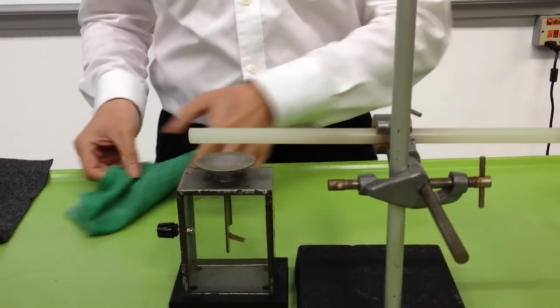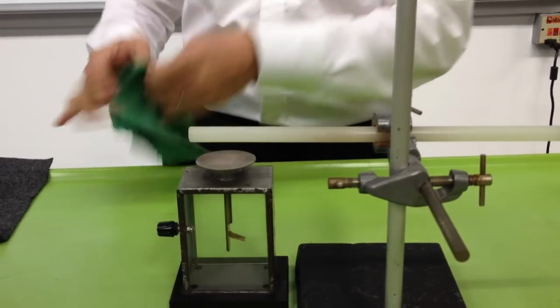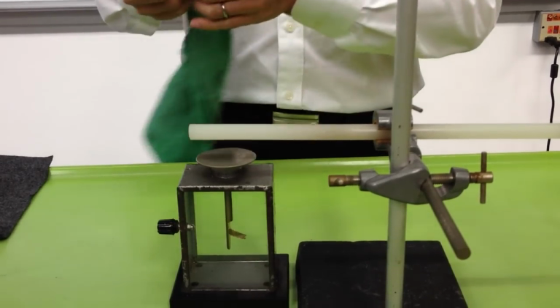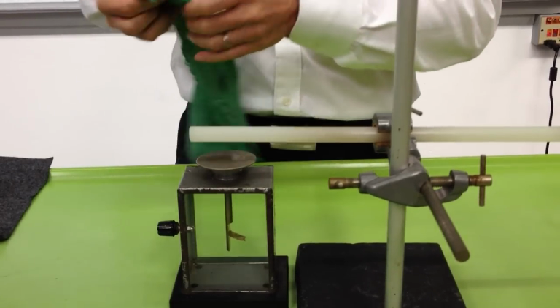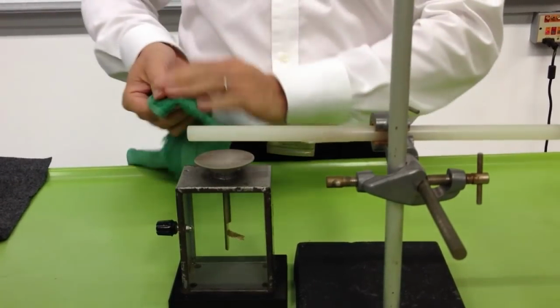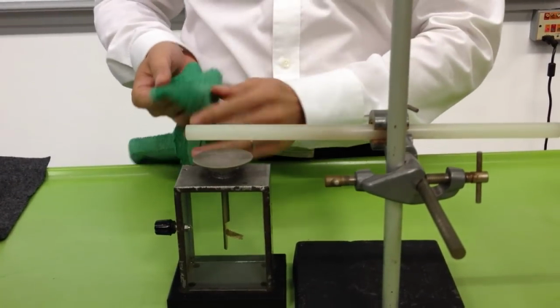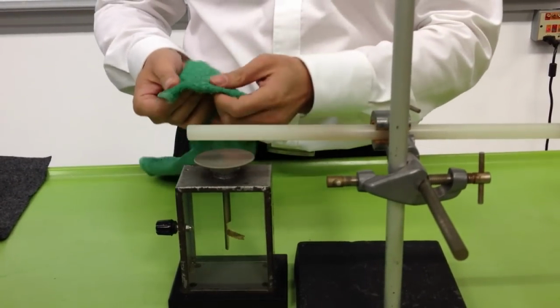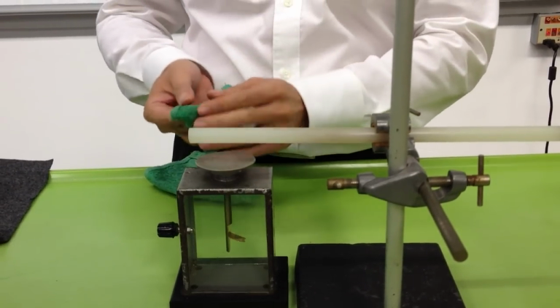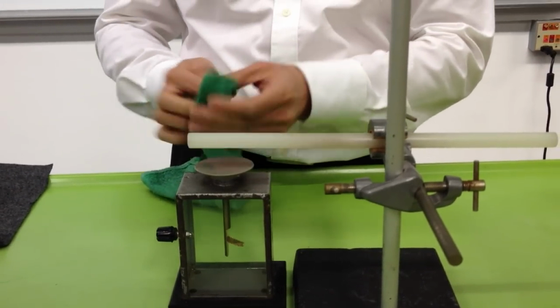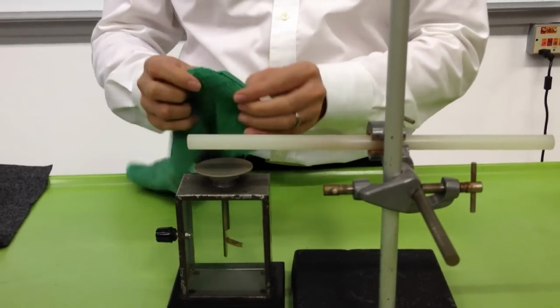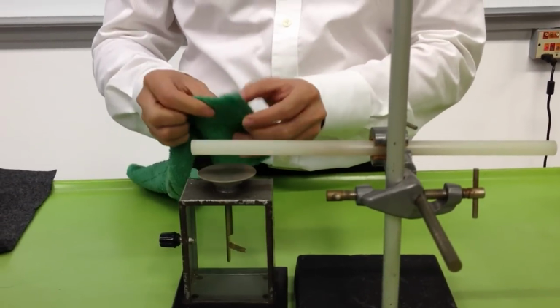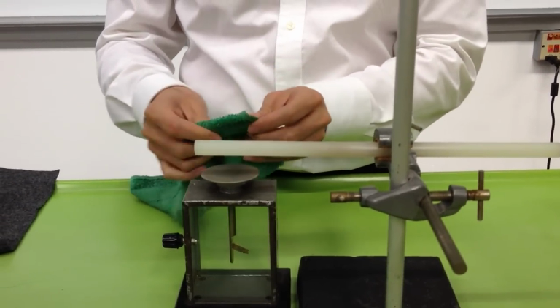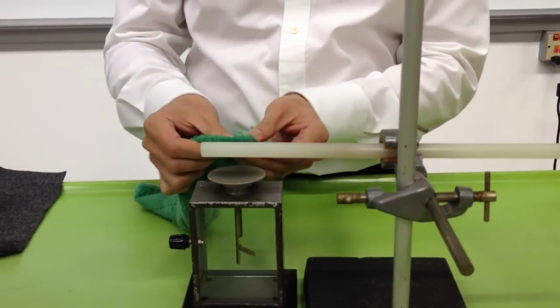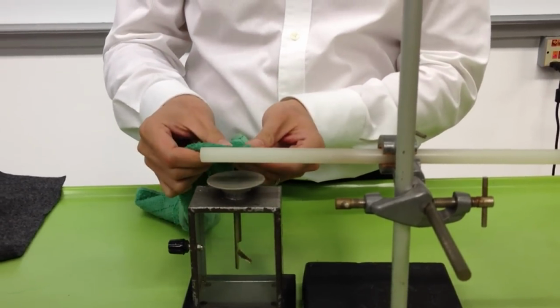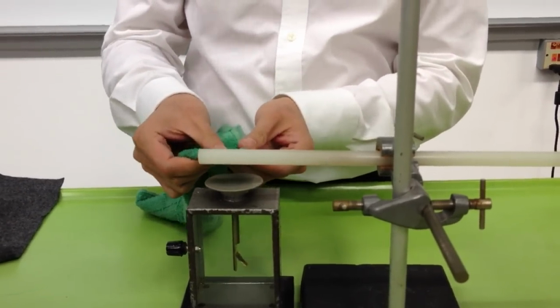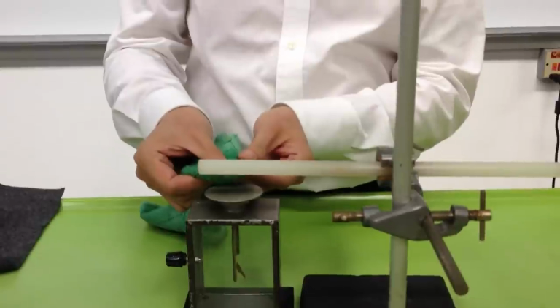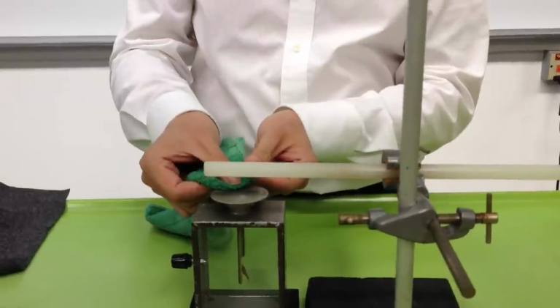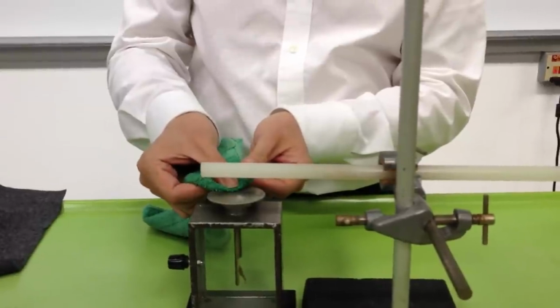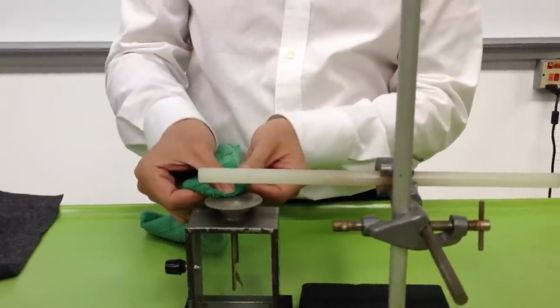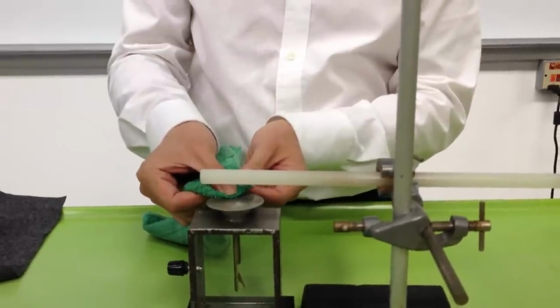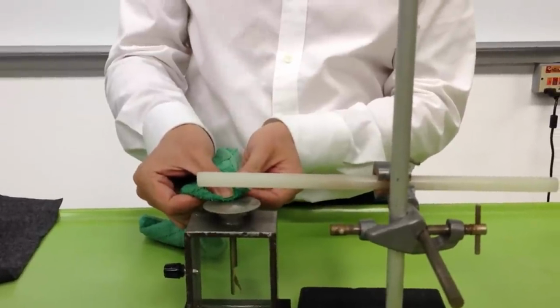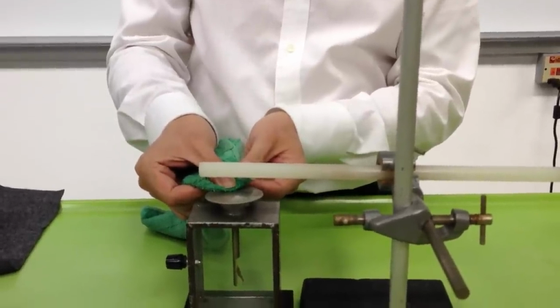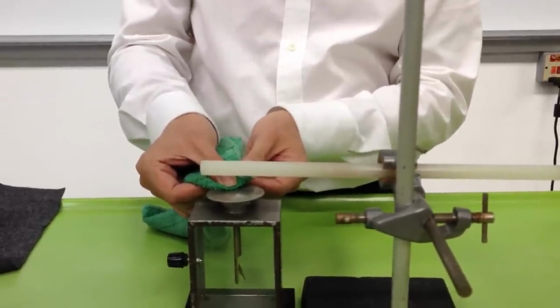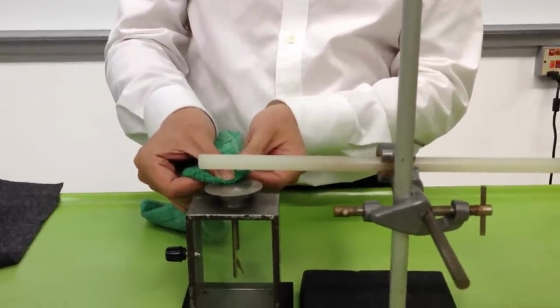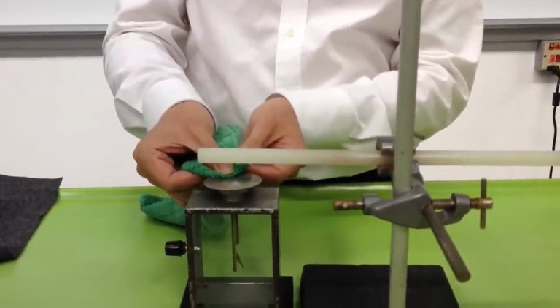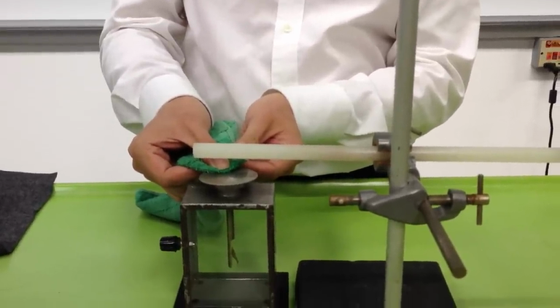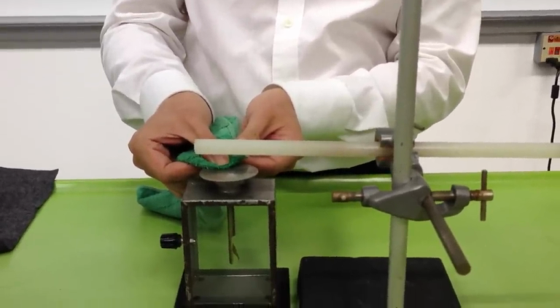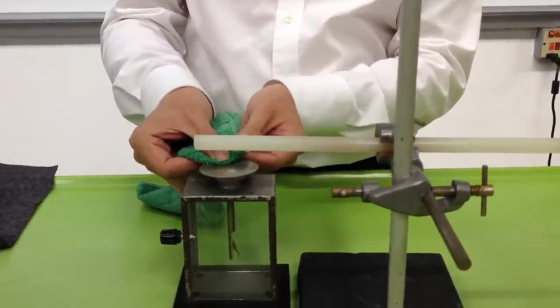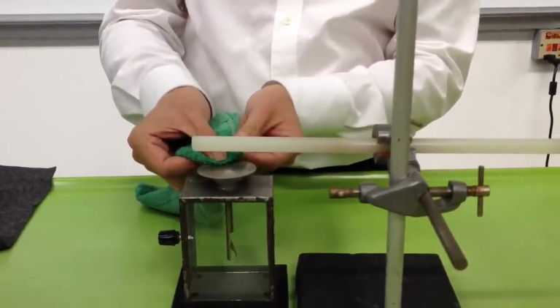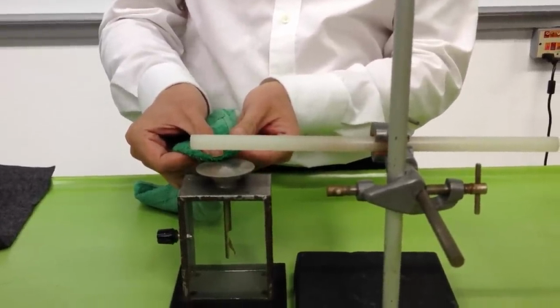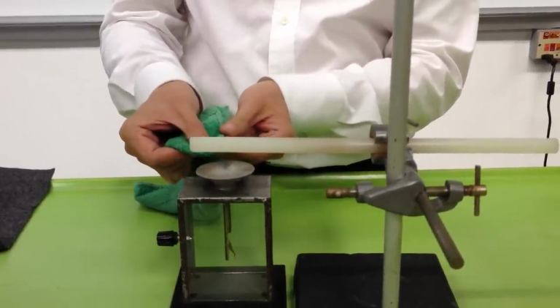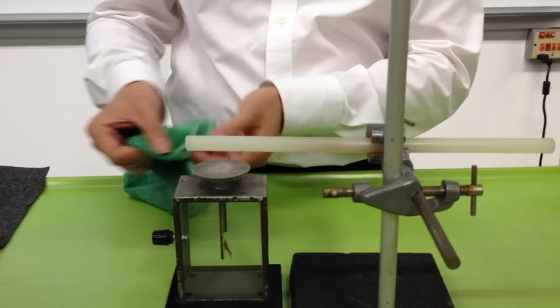This time we are going to discharge the gold leaf electroscope using a damp cloth — slightly moist. We touch the top plate. As I remove it, see that there is no change in the deflection.